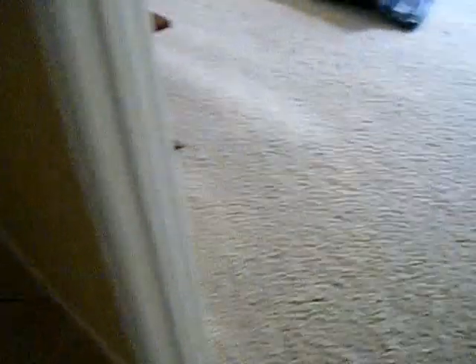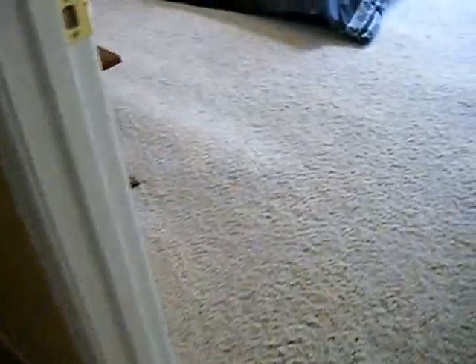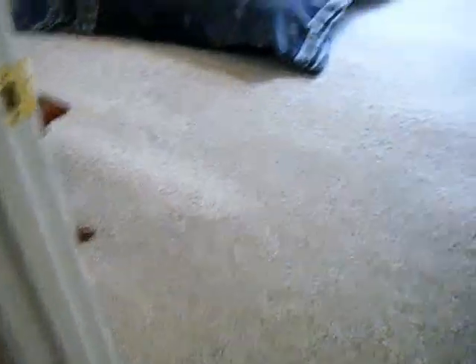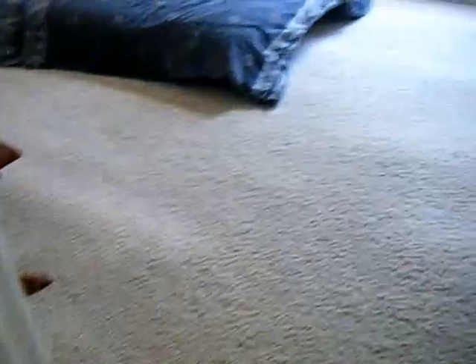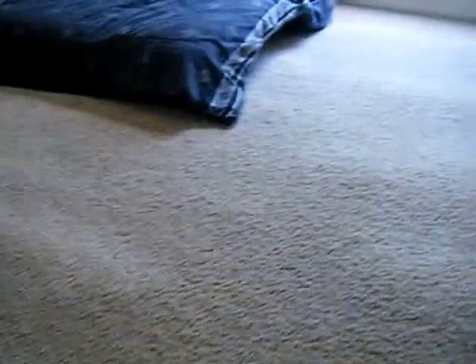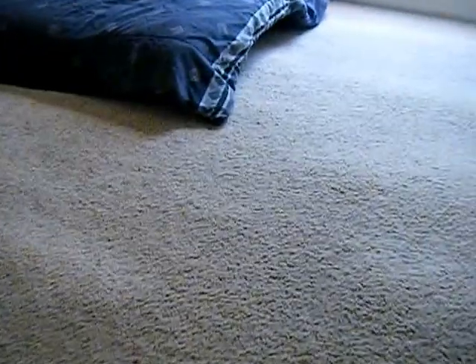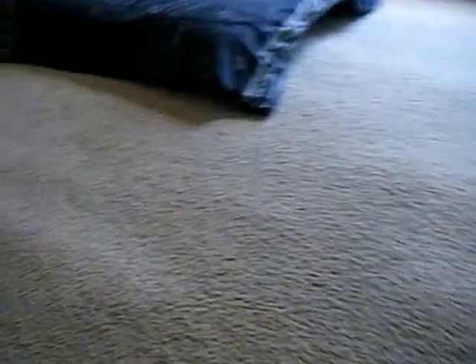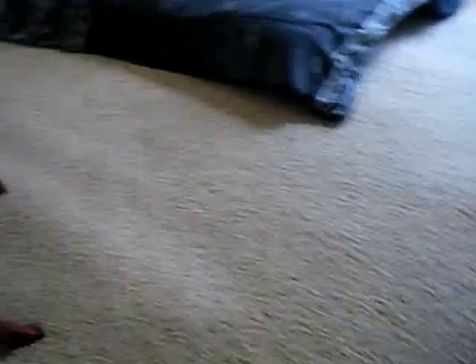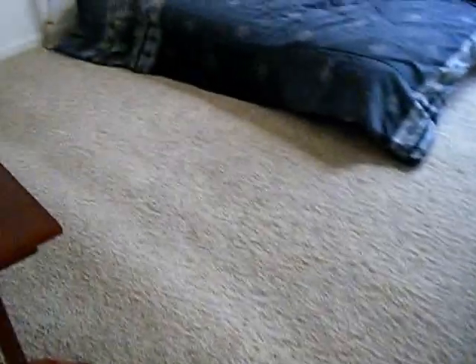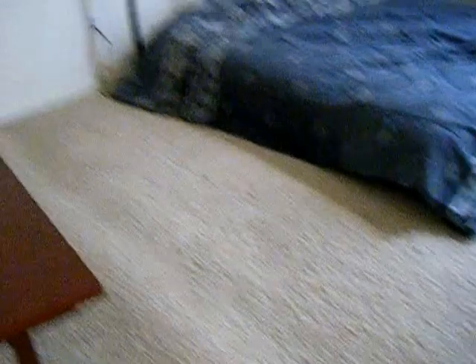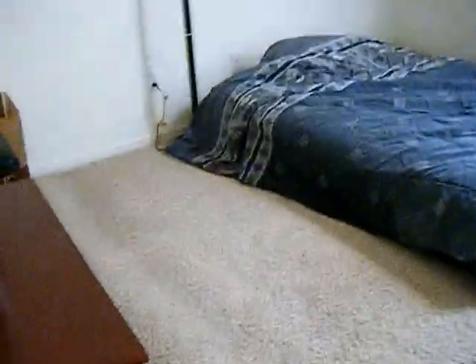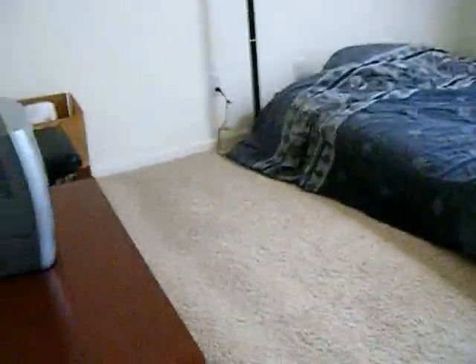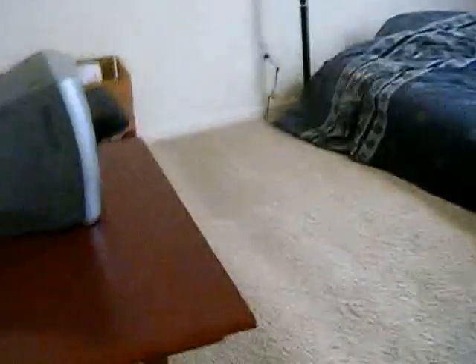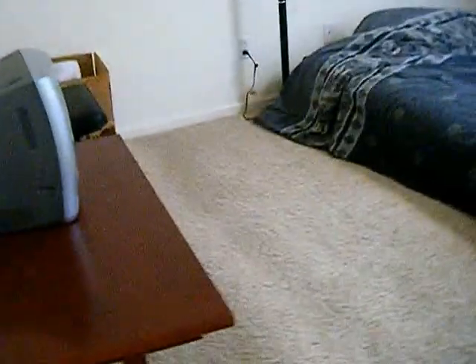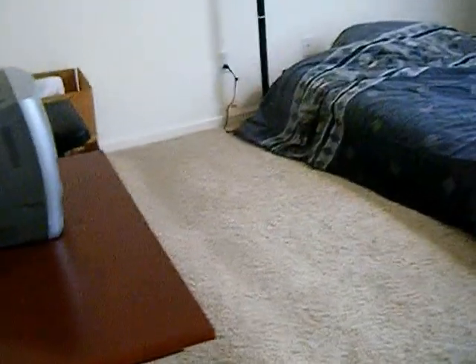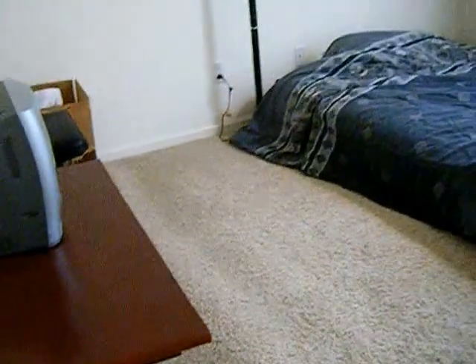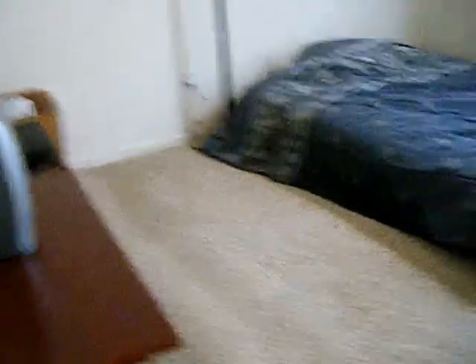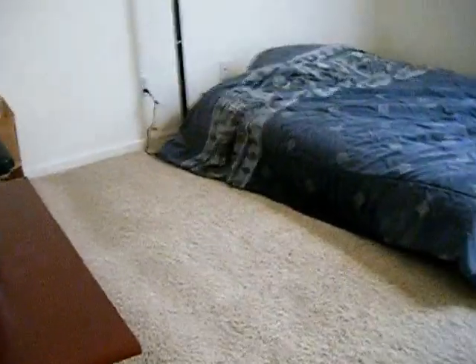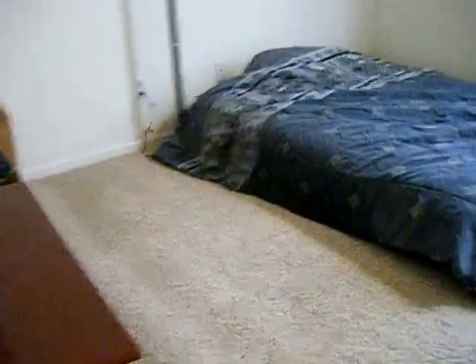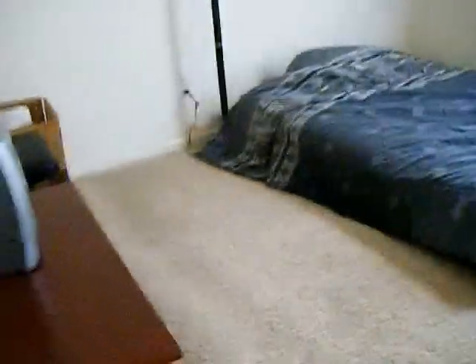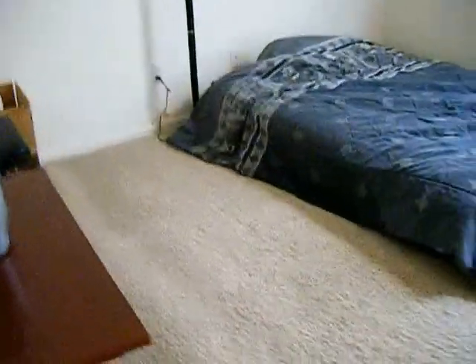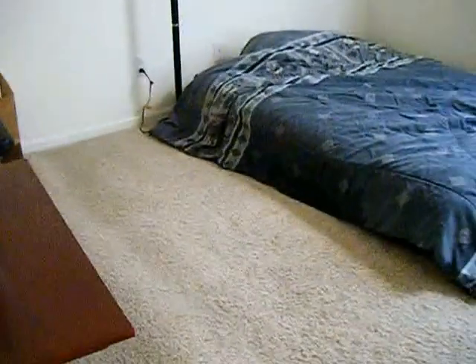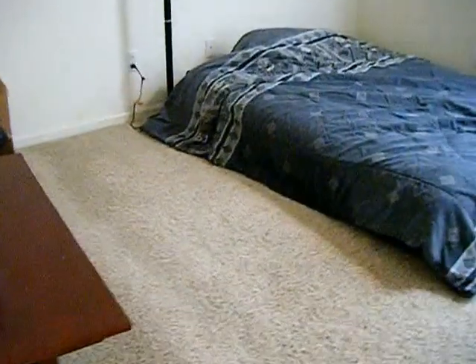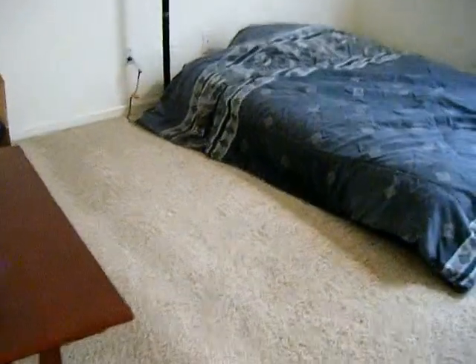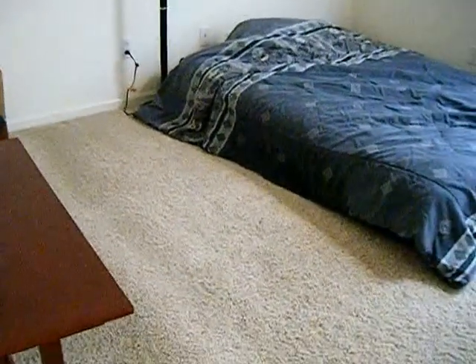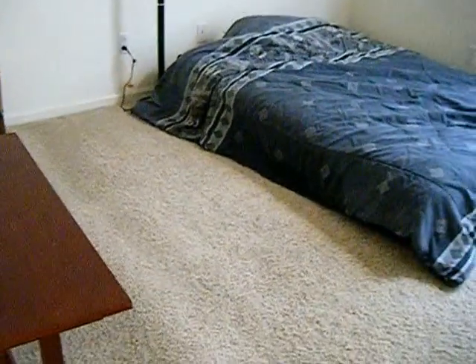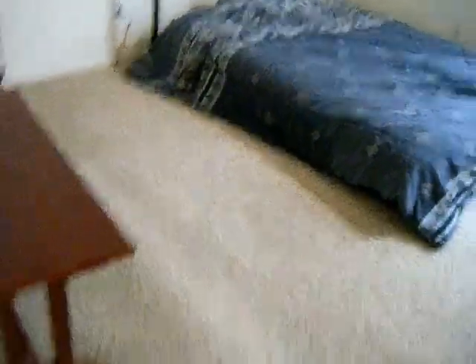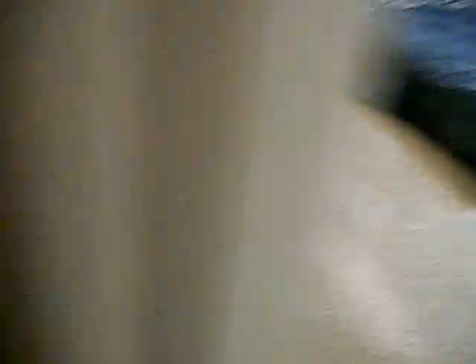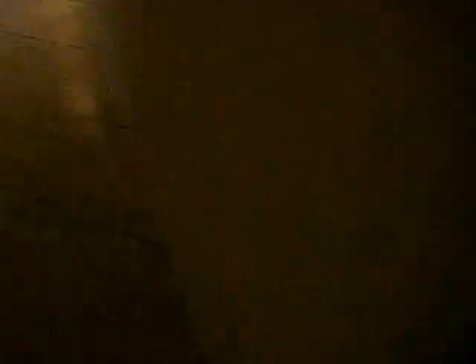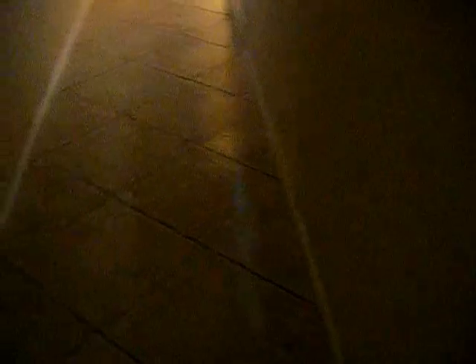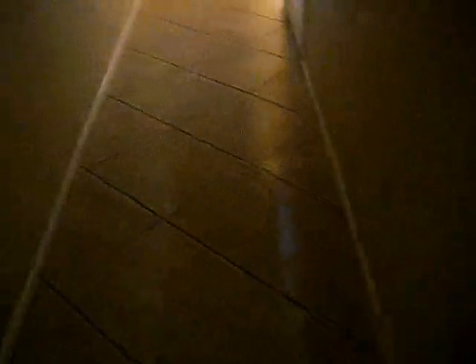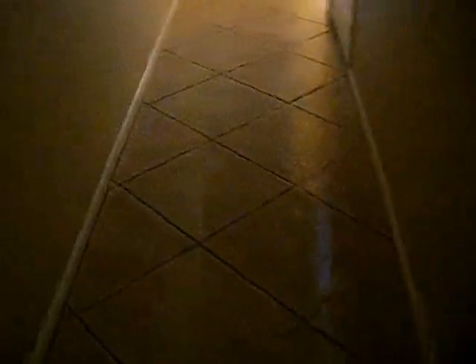Same thing with this bedroom. See the carpet? It's soaked into that comforter too.